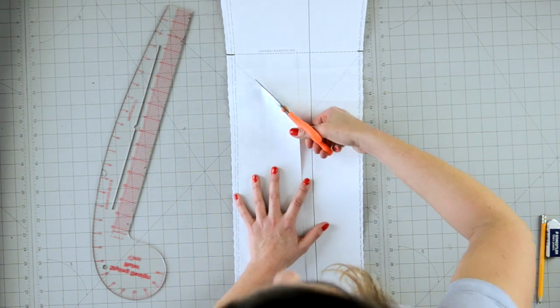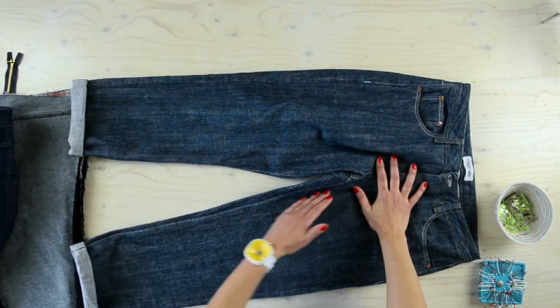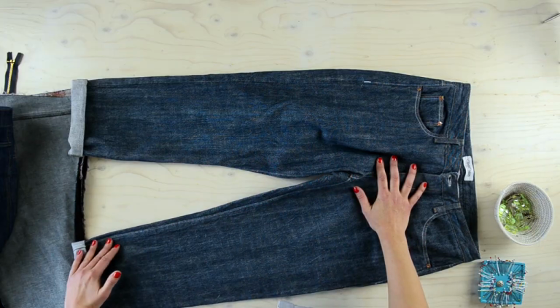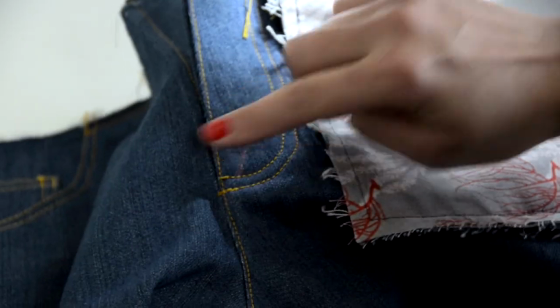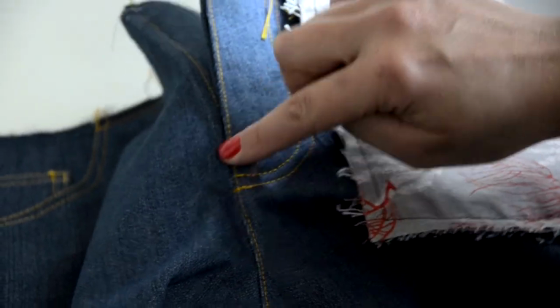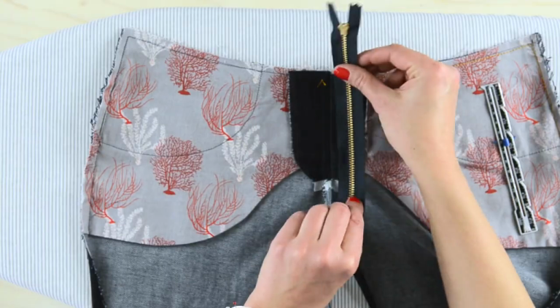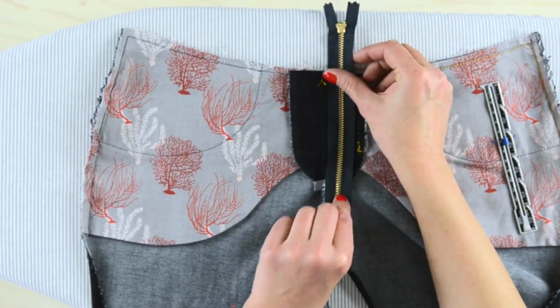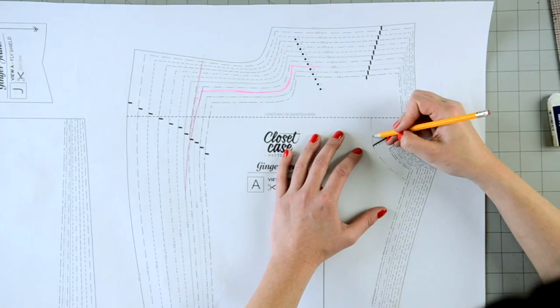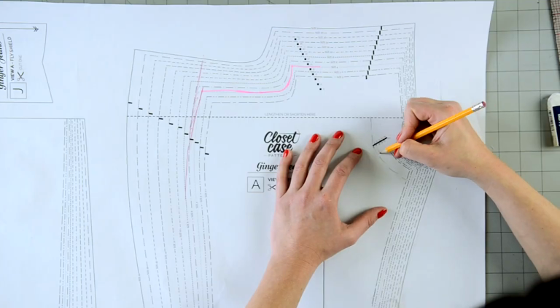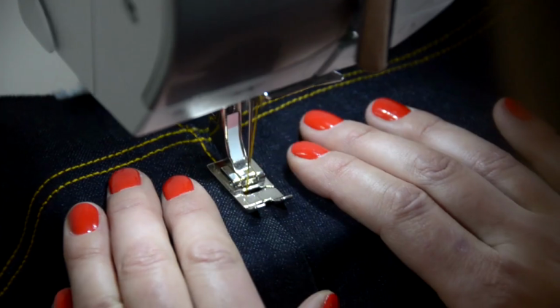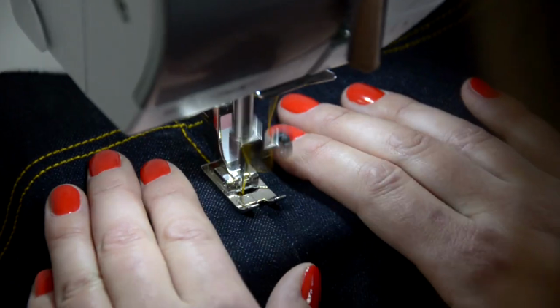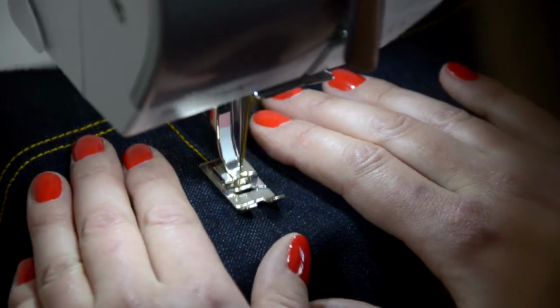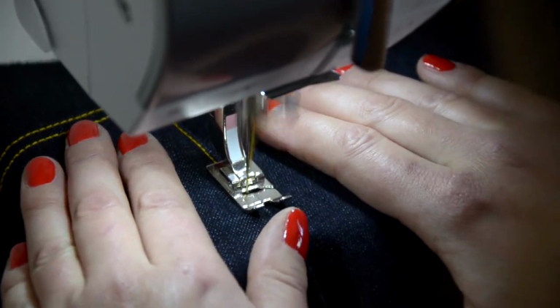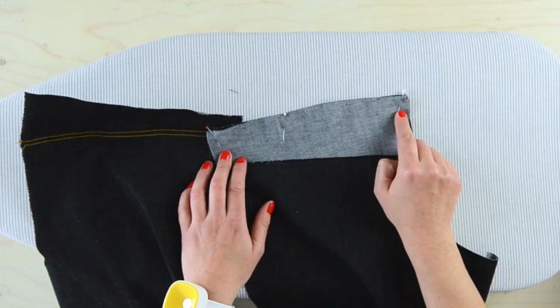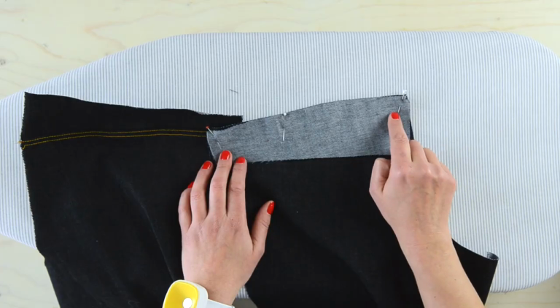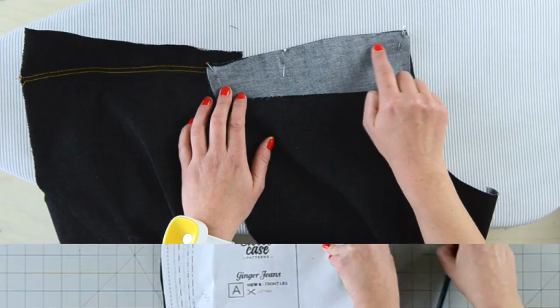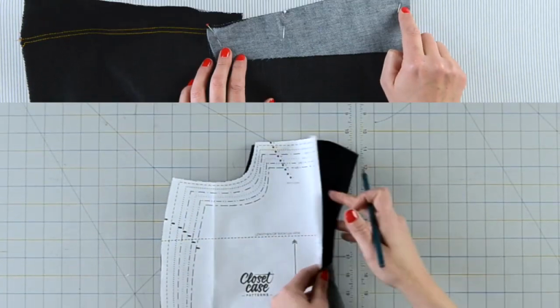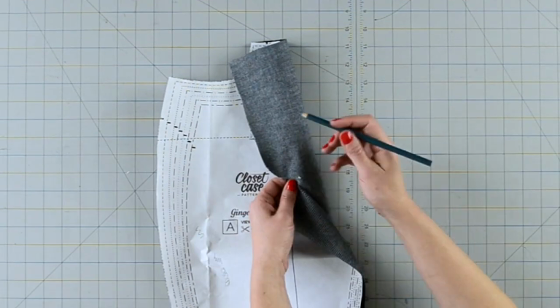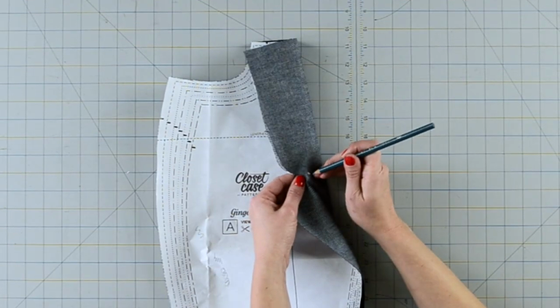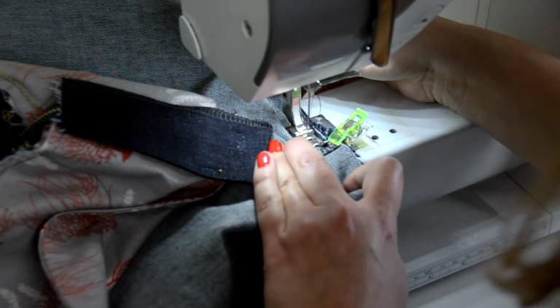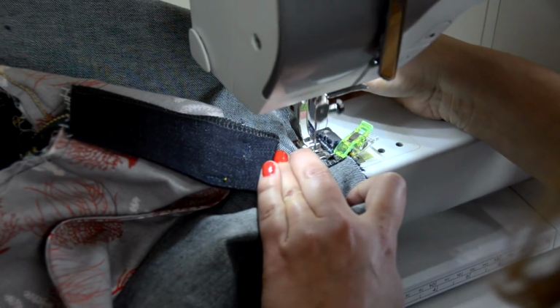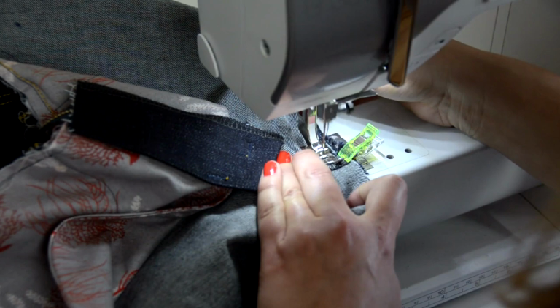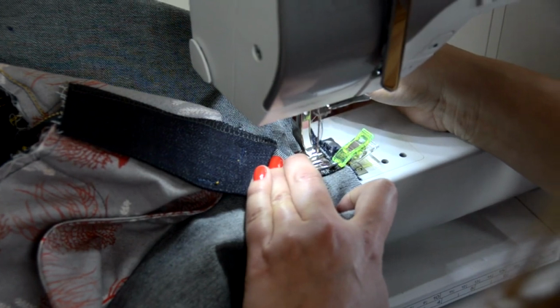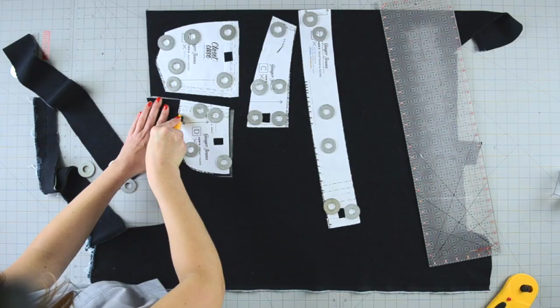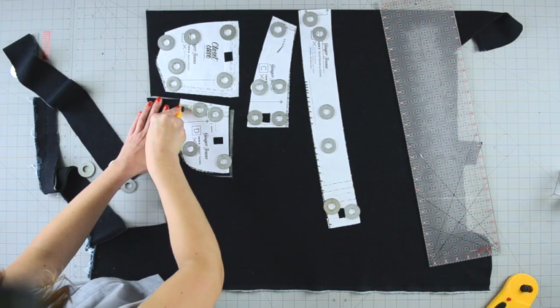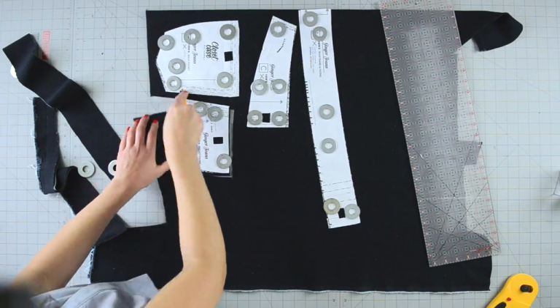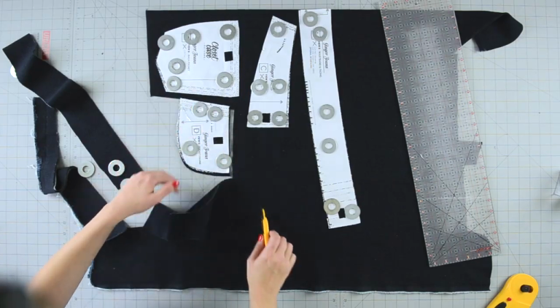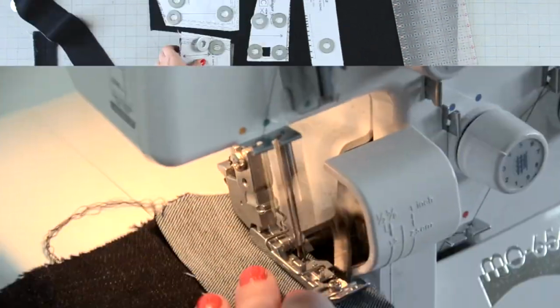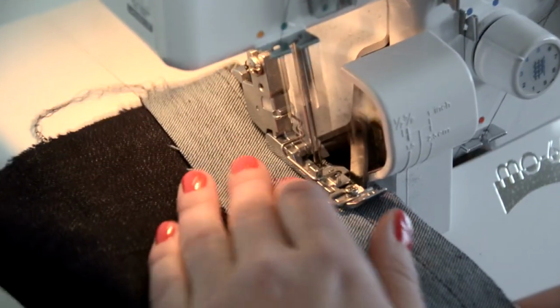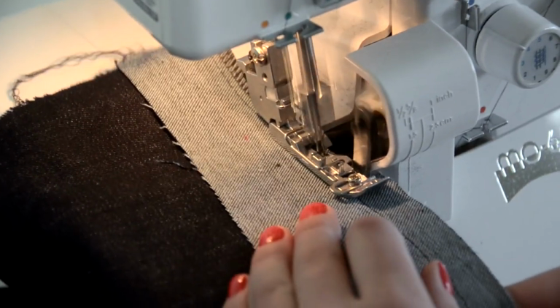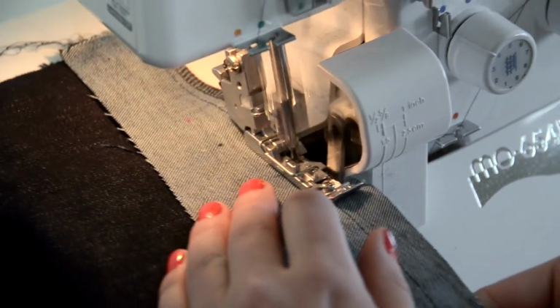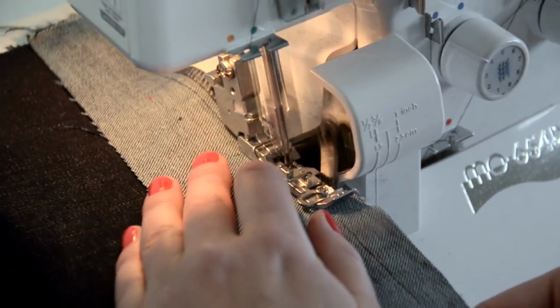If you've ever had to go shopping and try on a hundred pairs of jeans to find that one that sort of fits, you know how hard it can be to find the perfect pair that works for your body. I want you to skip the dressing room headaches and learn how to make beautiful, professional-looking jeans in this online workshop, Sewing Your Dream Jeans.